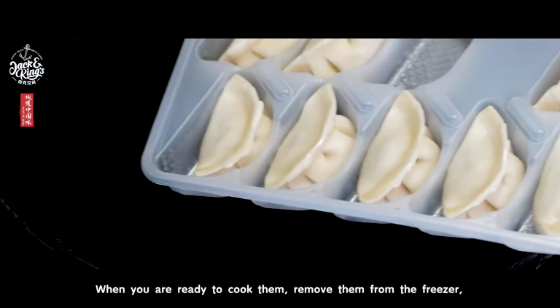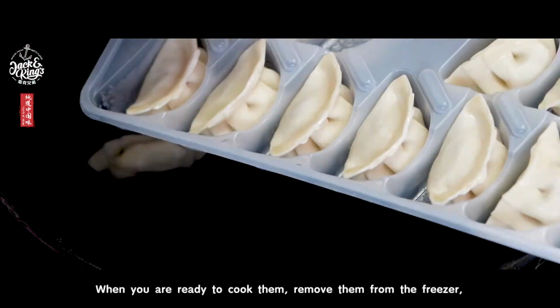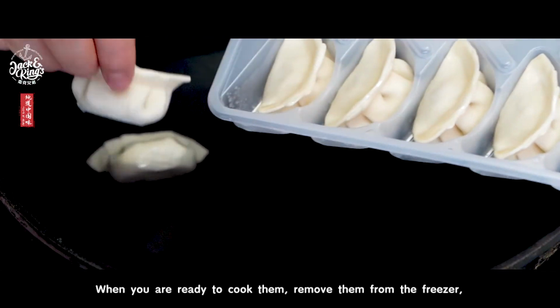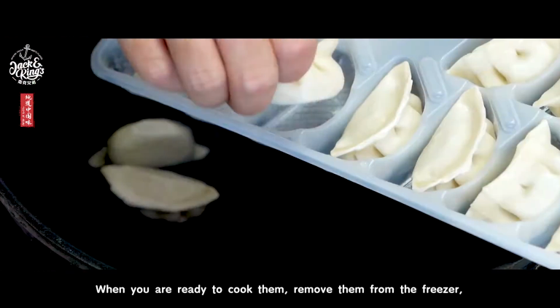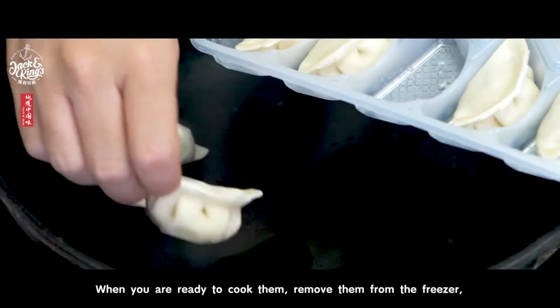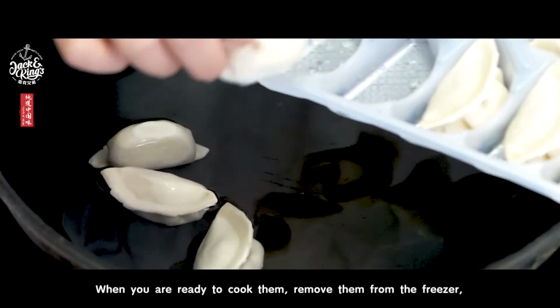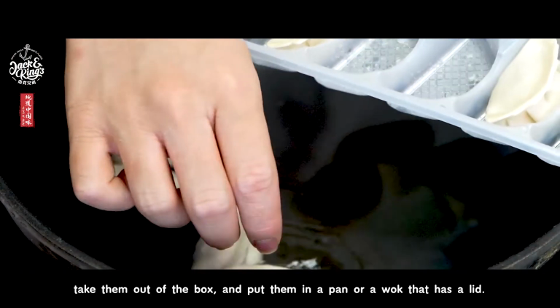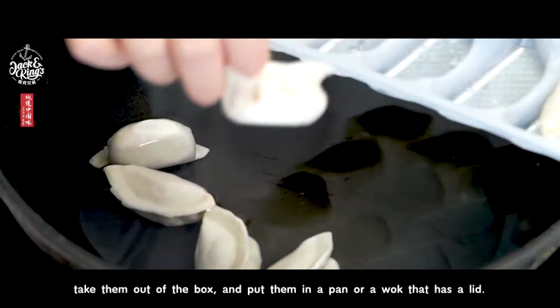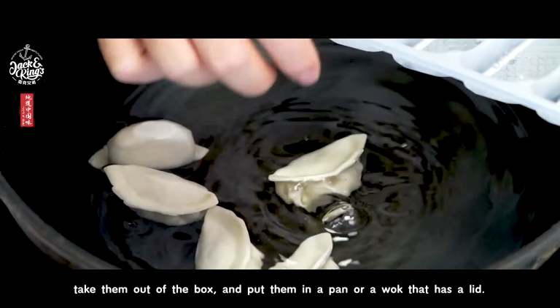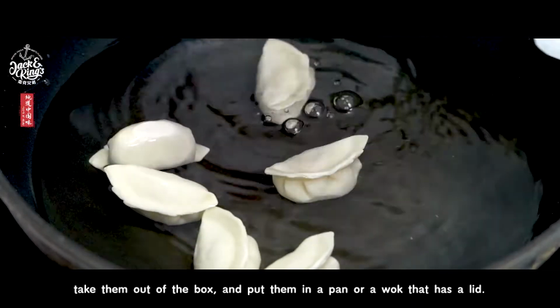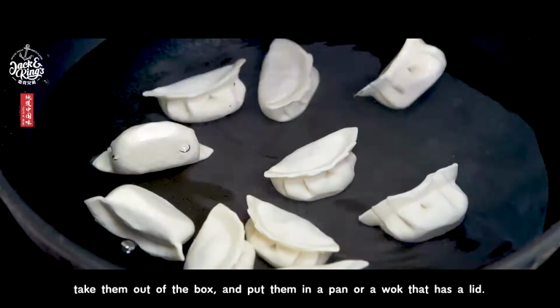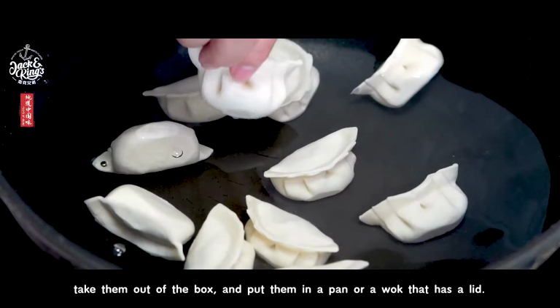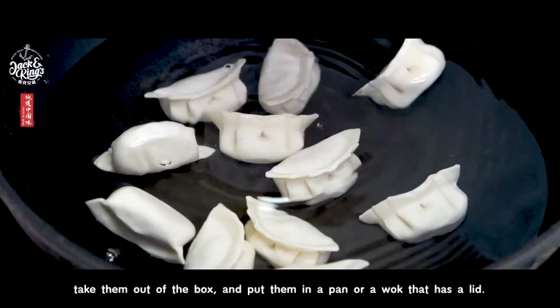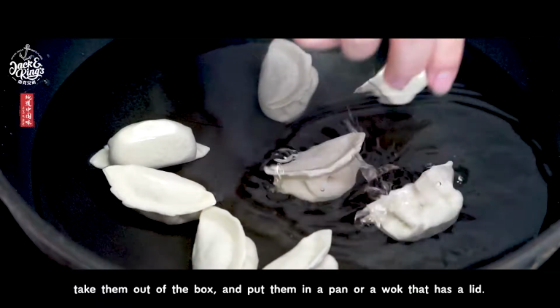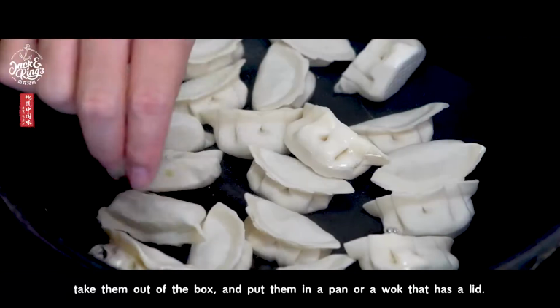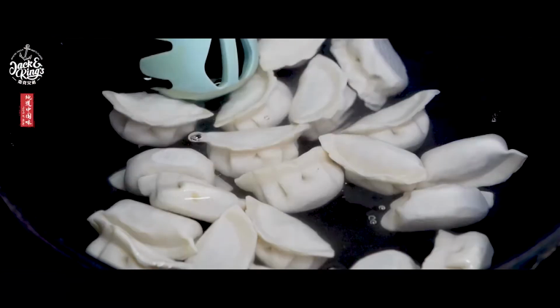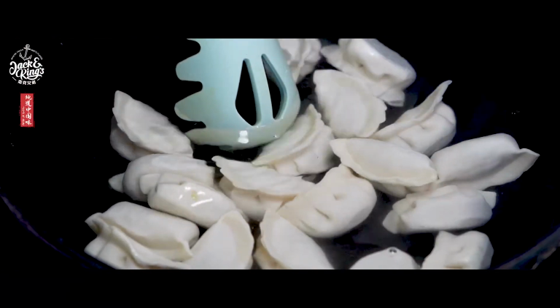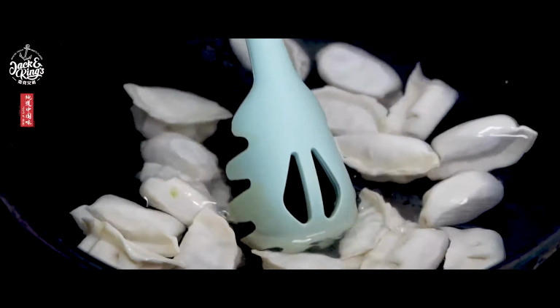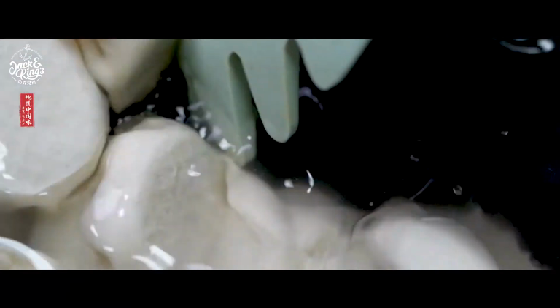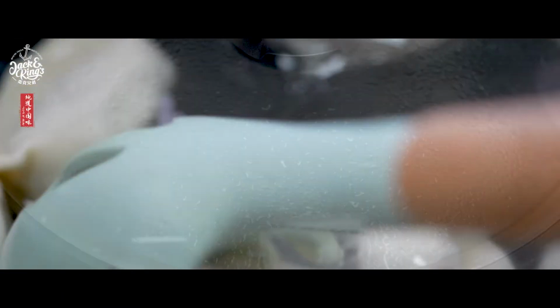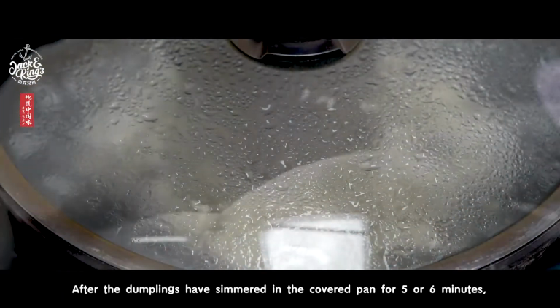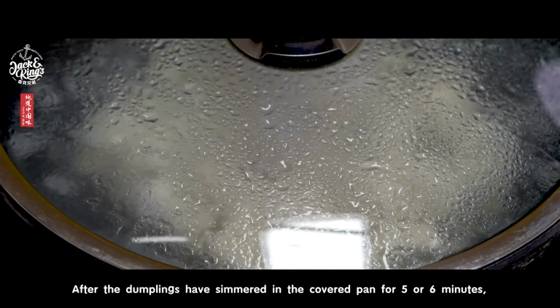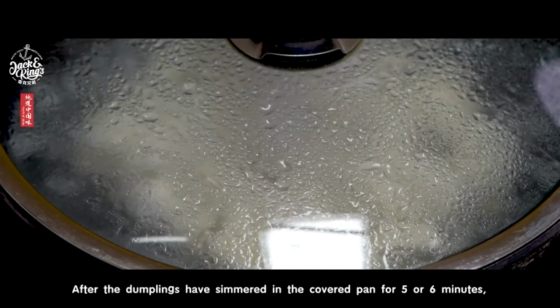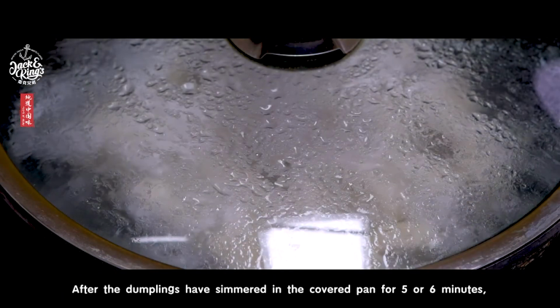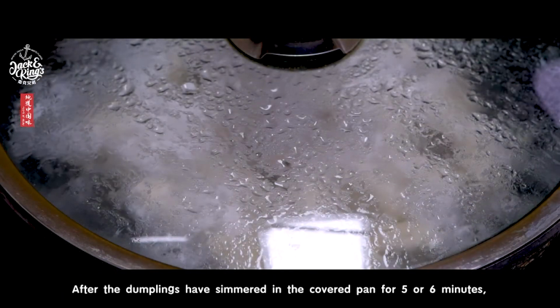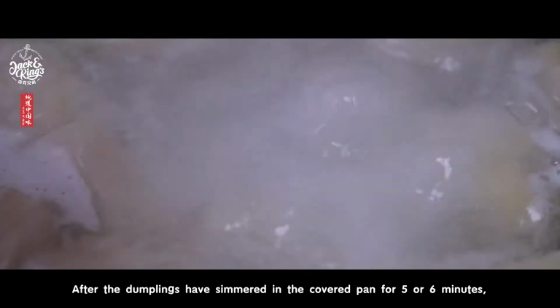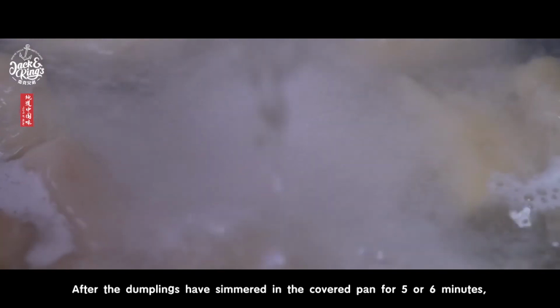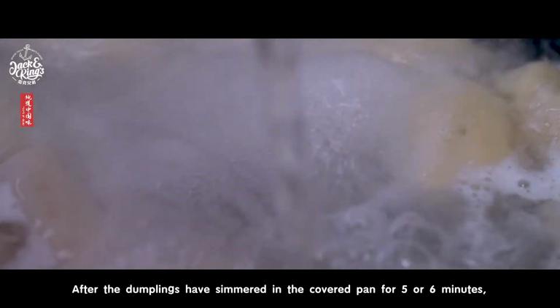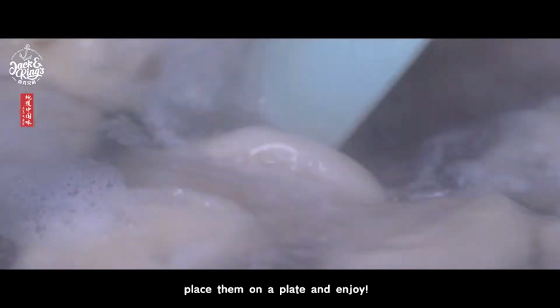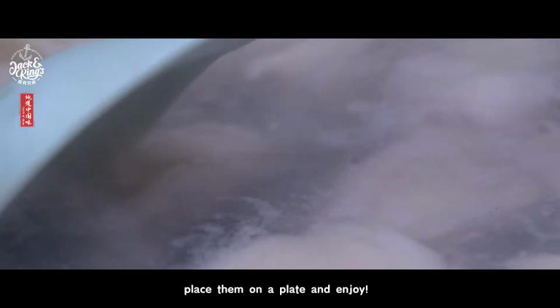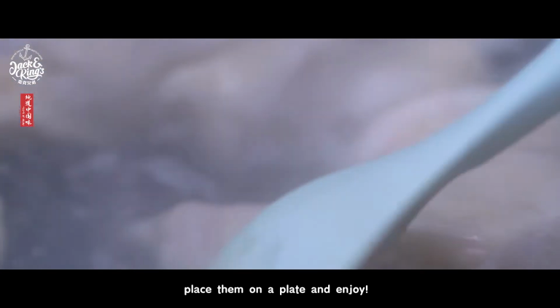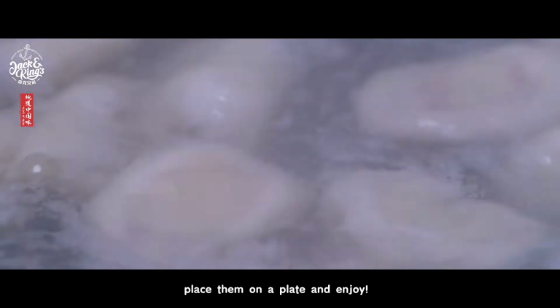When you're ready to cook them, remove them from the freezer, take them out of the box, and put them in a pan or a wok that has a lid. After the dumplings have simmered in the covered pan for five or six minutes, place them on a plate and enjoy.